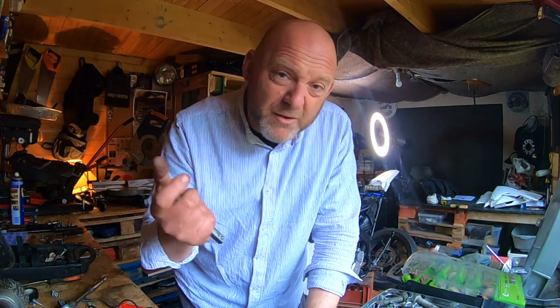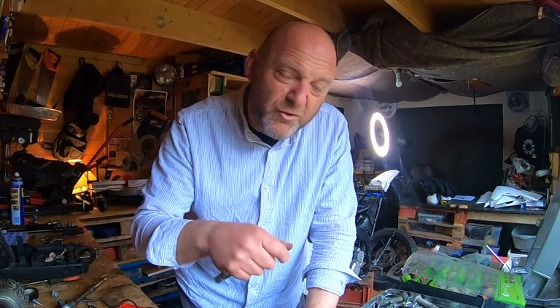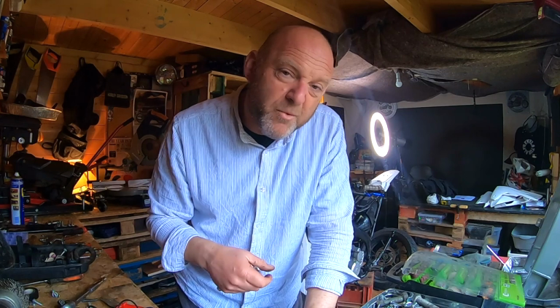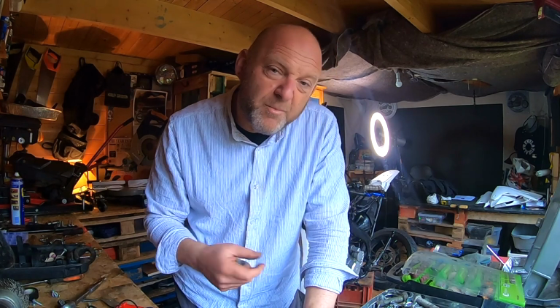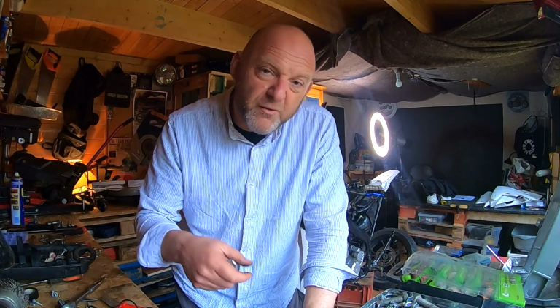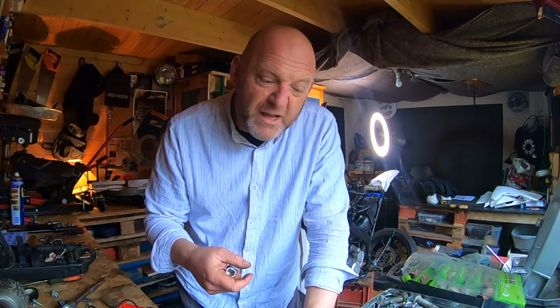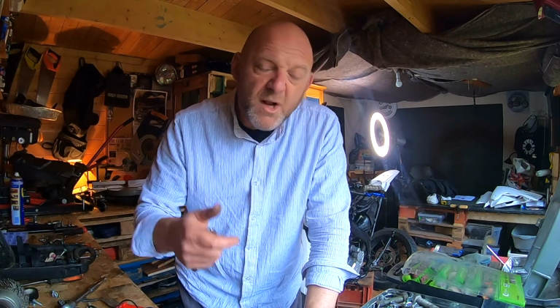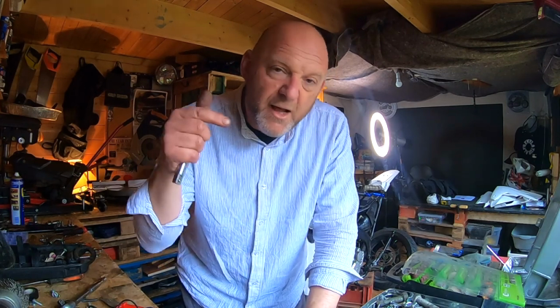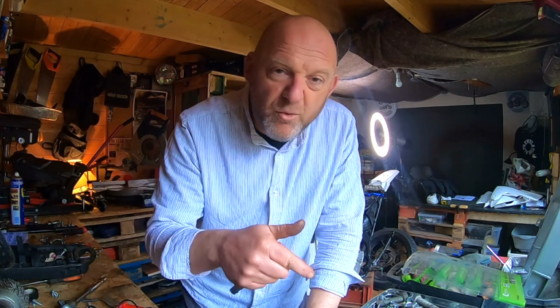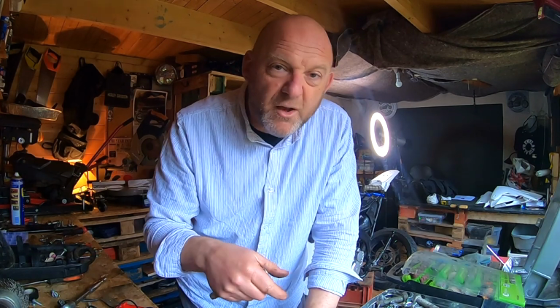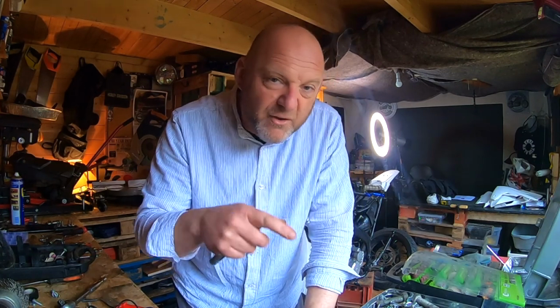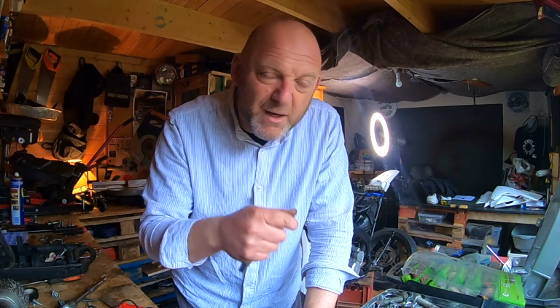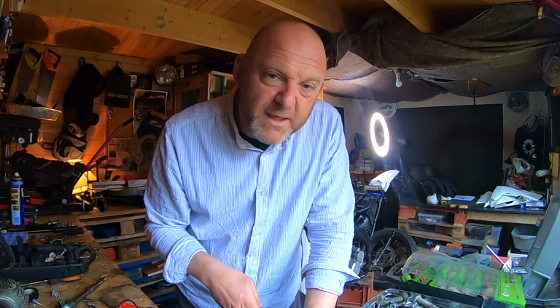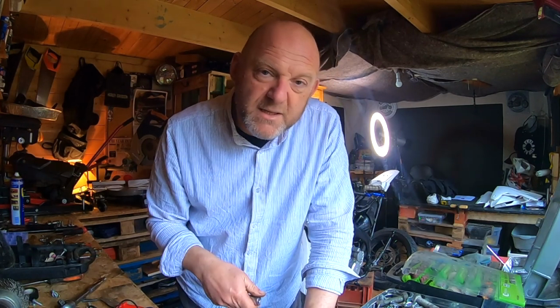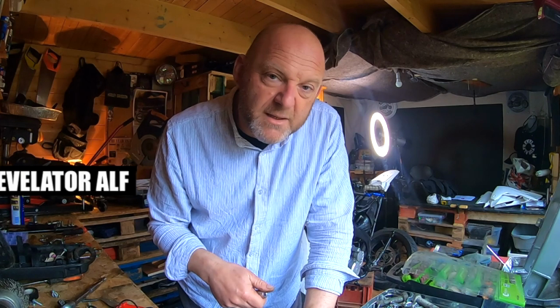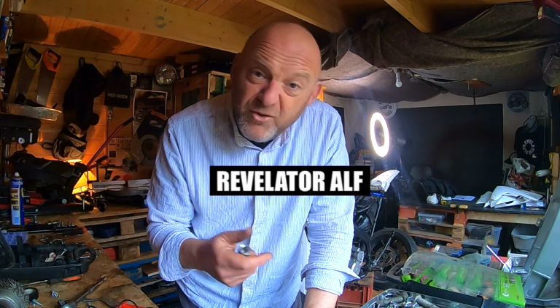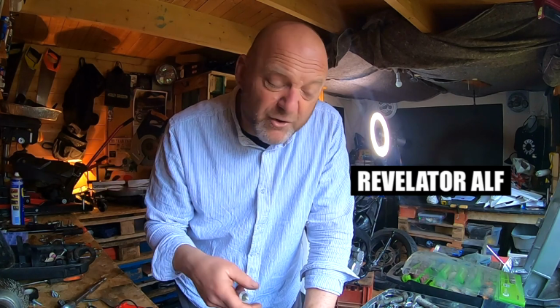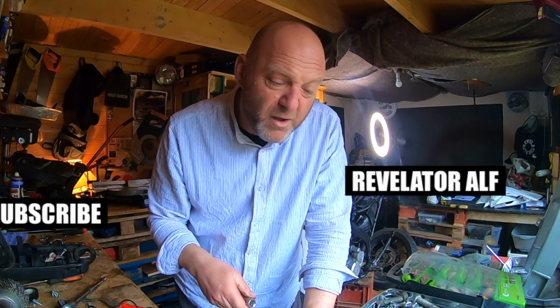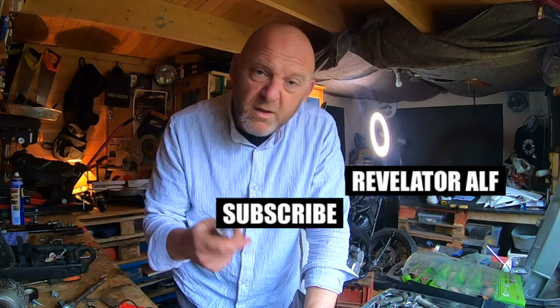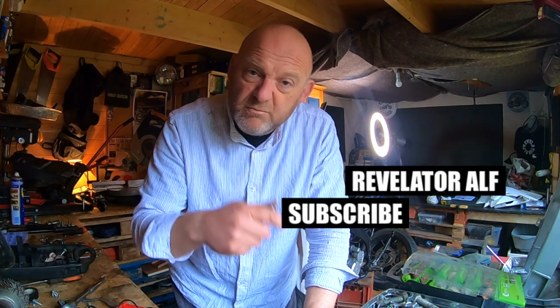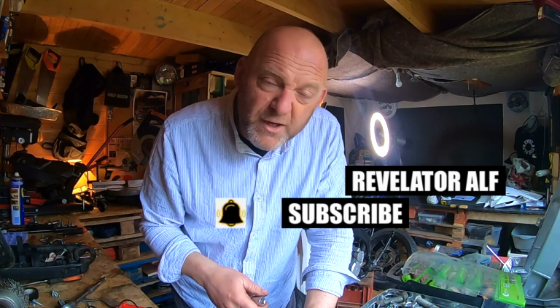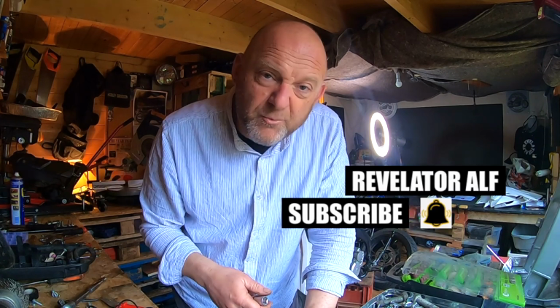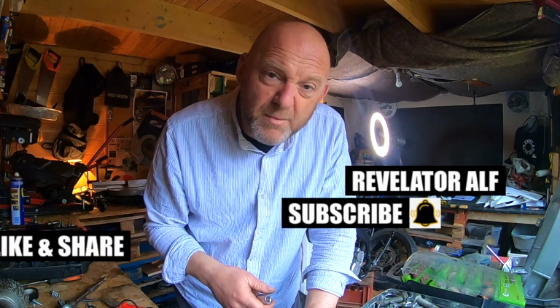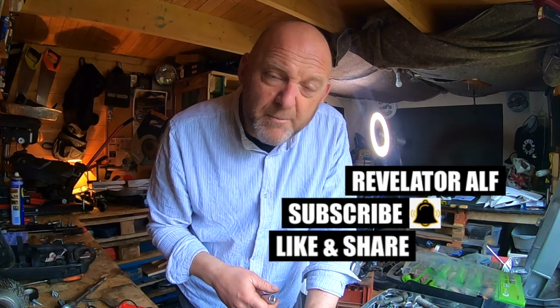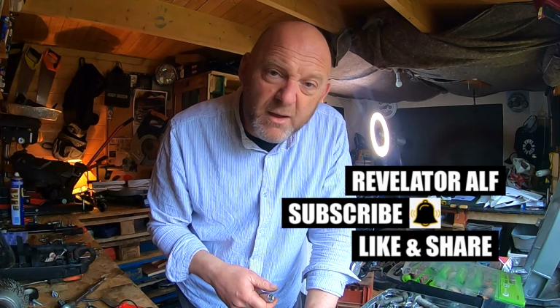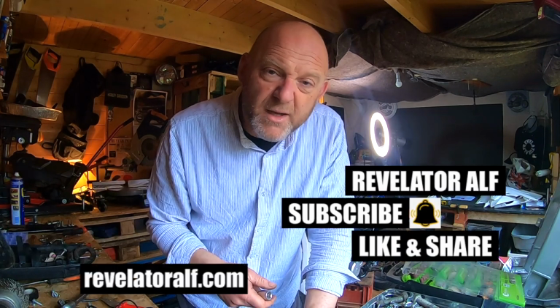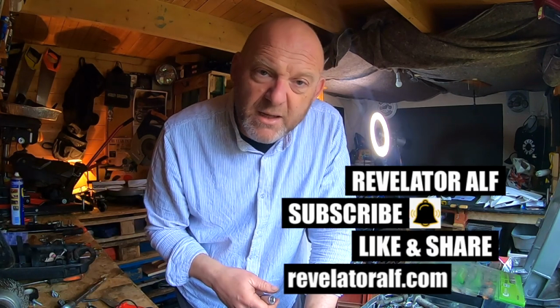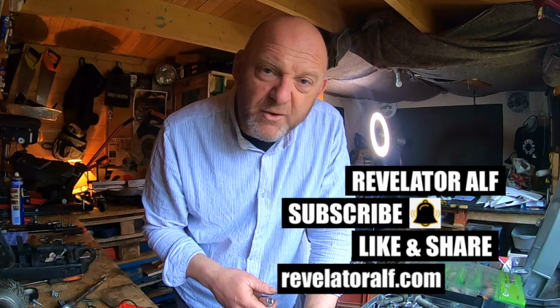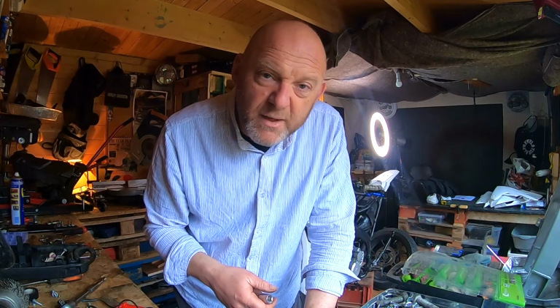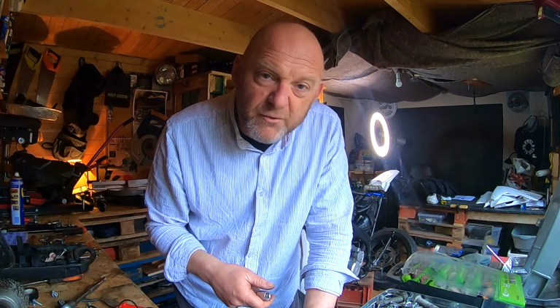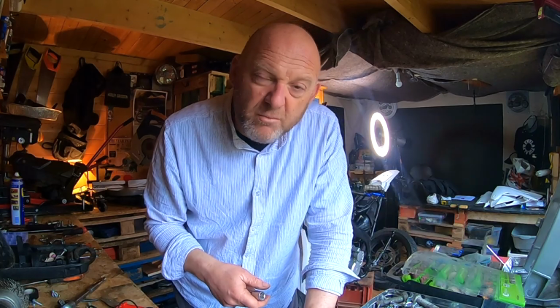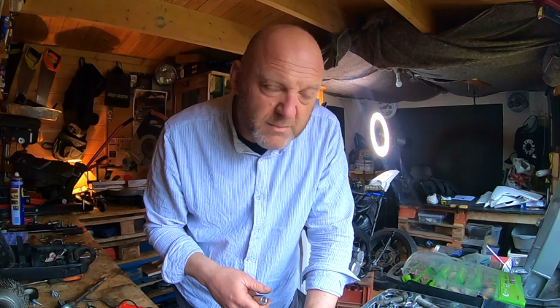More videos on the Reage Marathon 125 project build on the channel, and a few more videos with these quick little fixes, tips and hacks for you. Don't forget to subscribe, hit that bell, like and share, and check out the website revelatorelf.com.